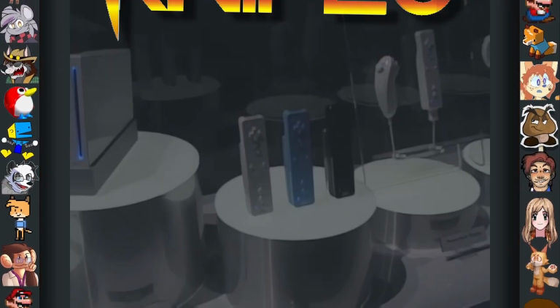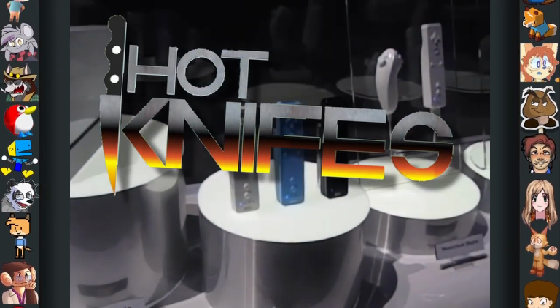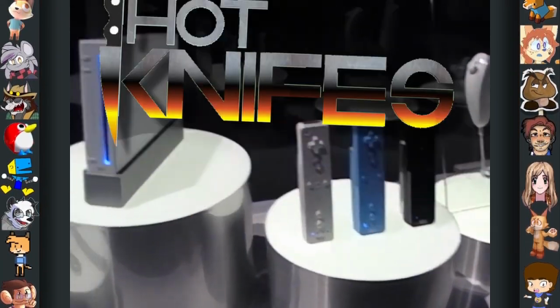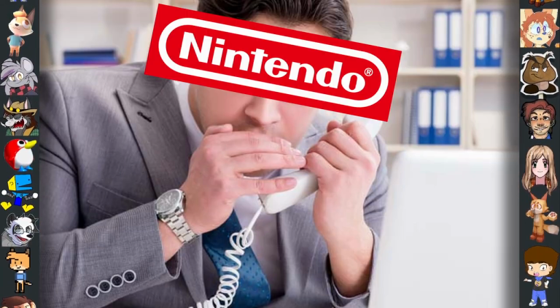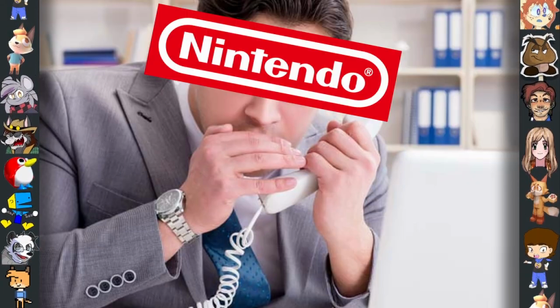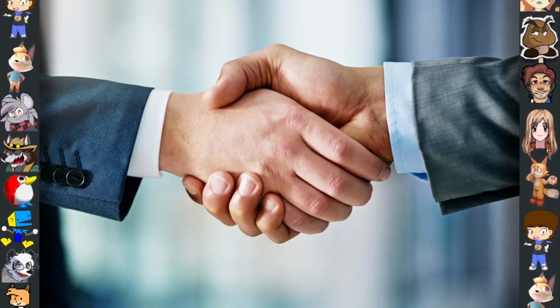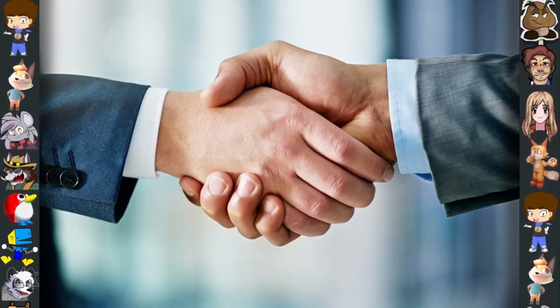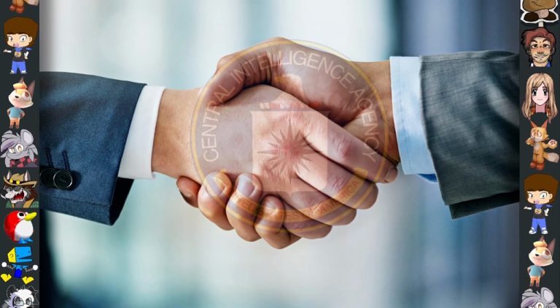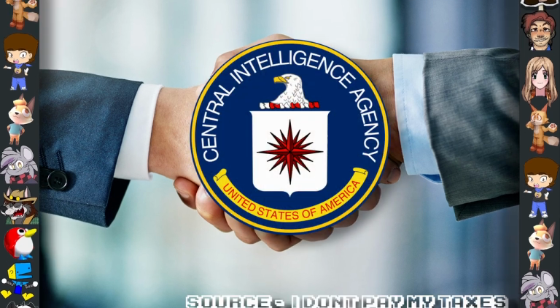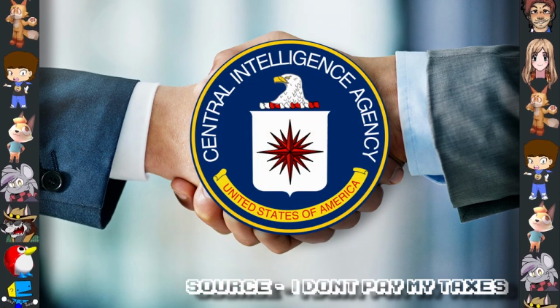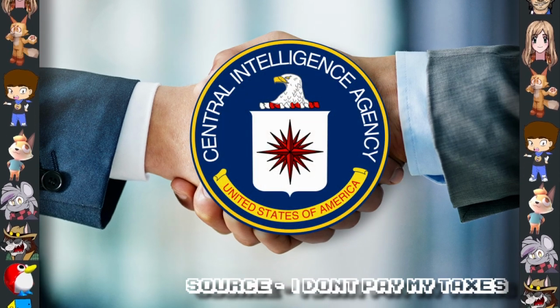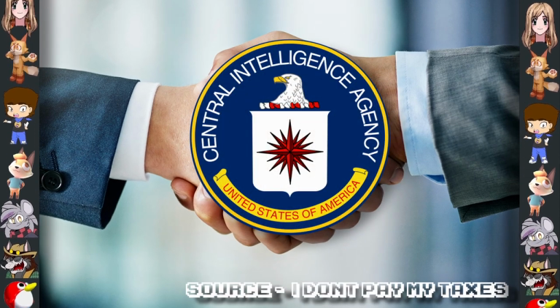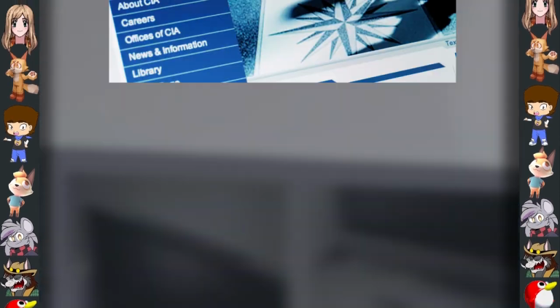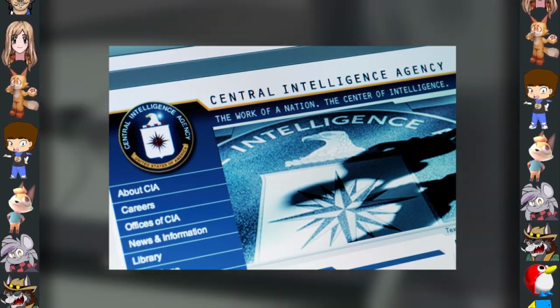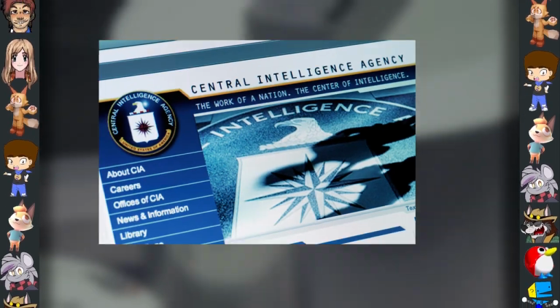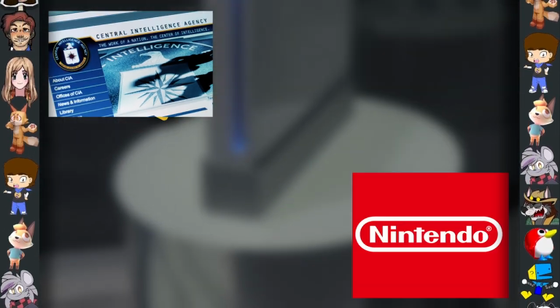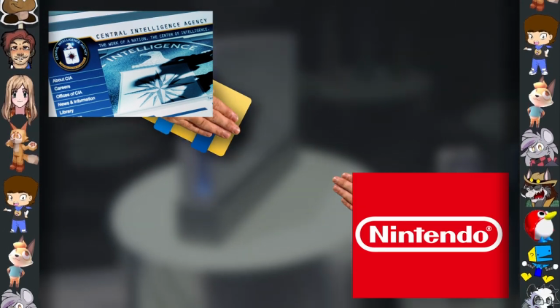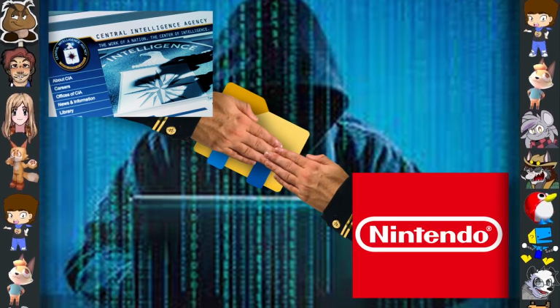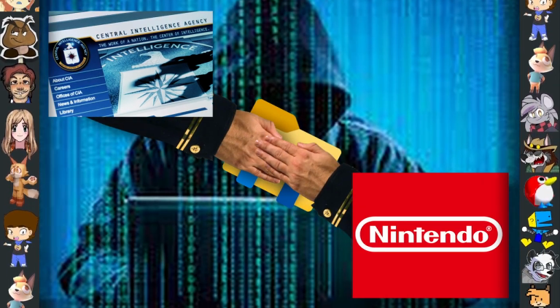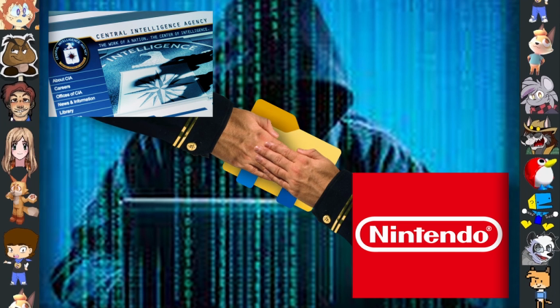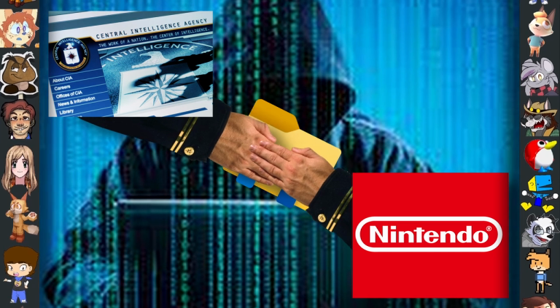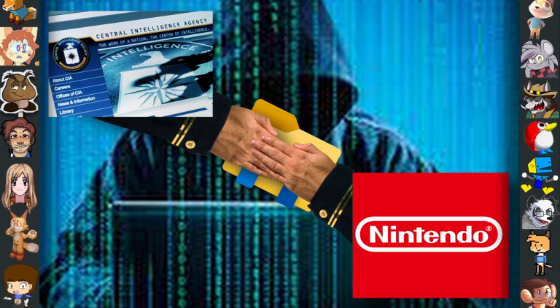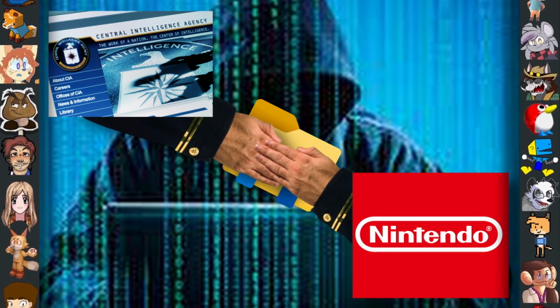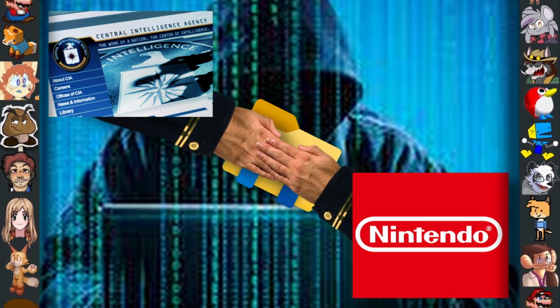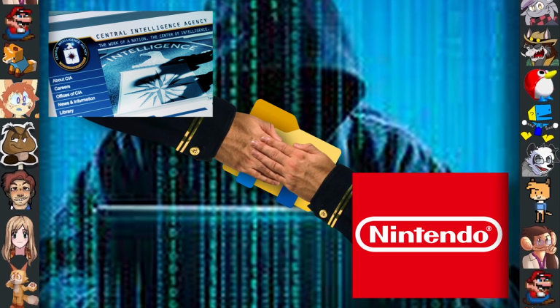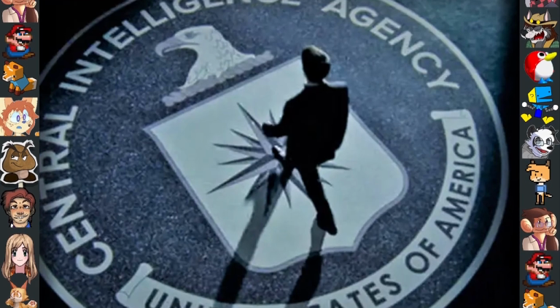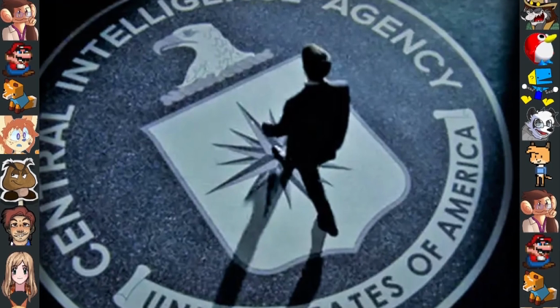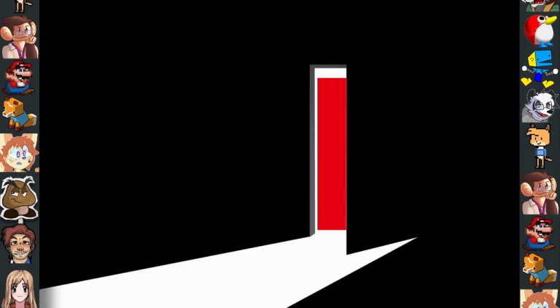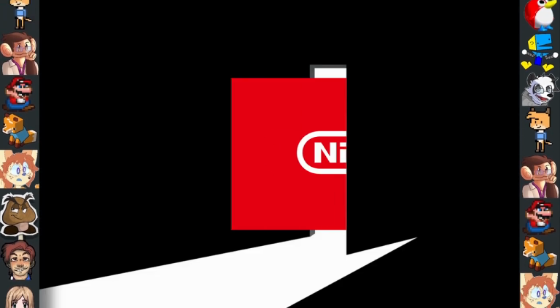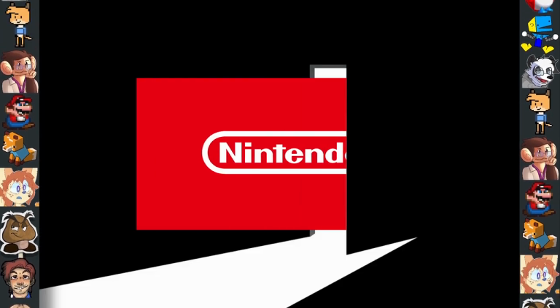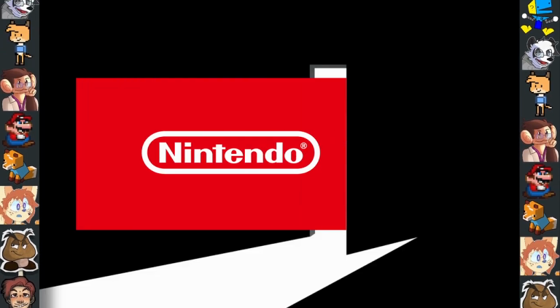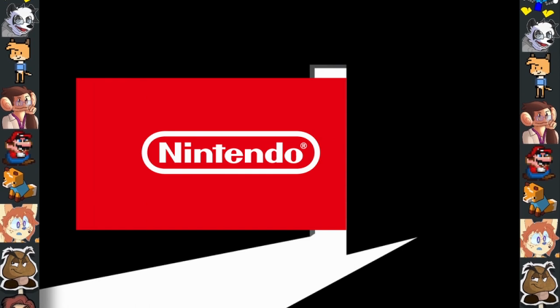Did you know? Back in 2006, Nintendo made a deal with the Central Intelligence Agency. The CIA gives them the names and locations of people who pirate their games, and in return, Nintendo gives them a backdoor into their systems.